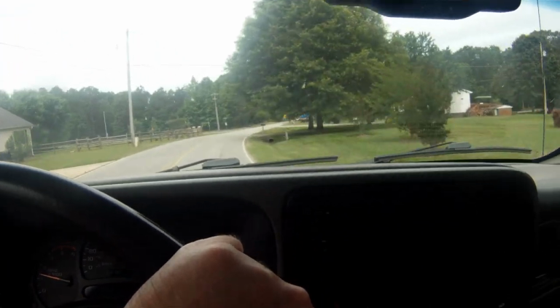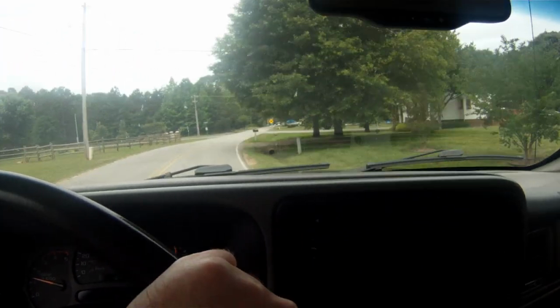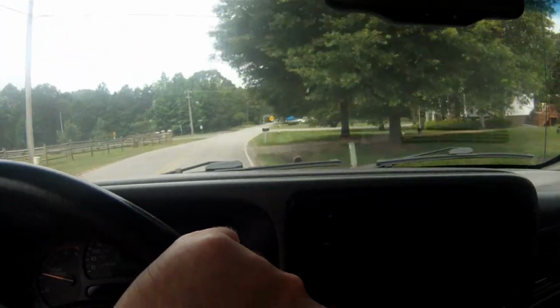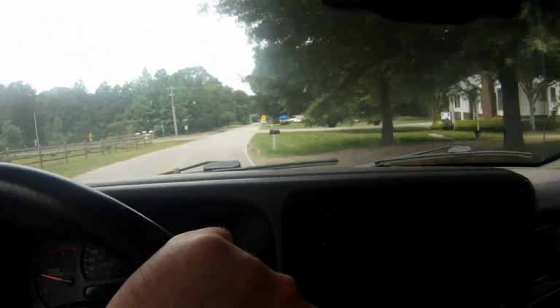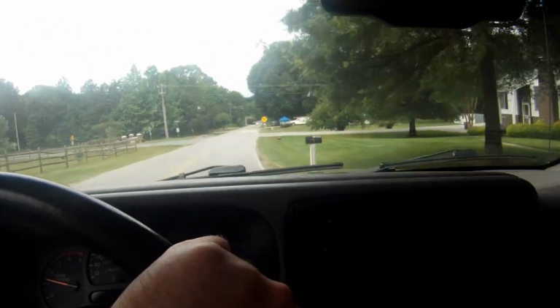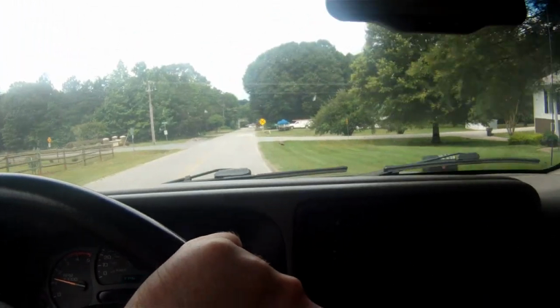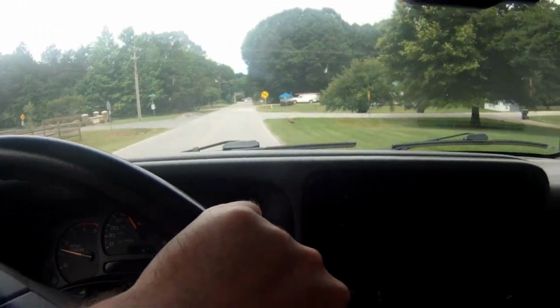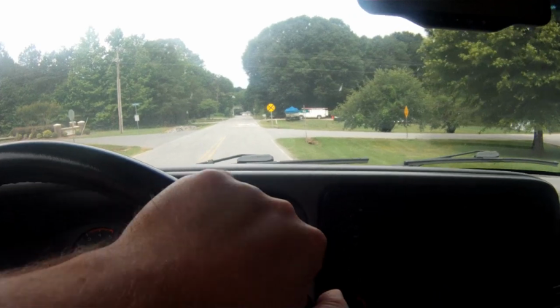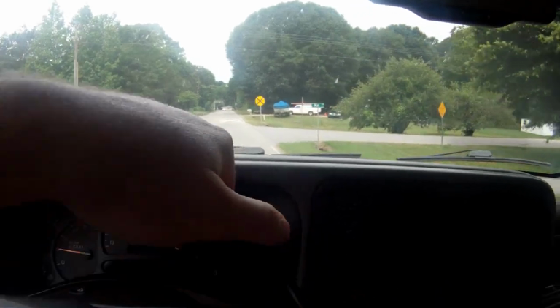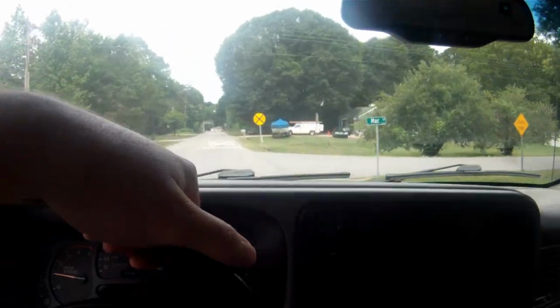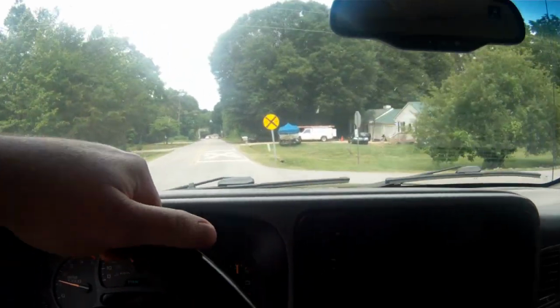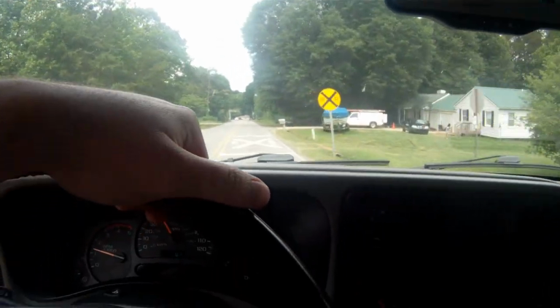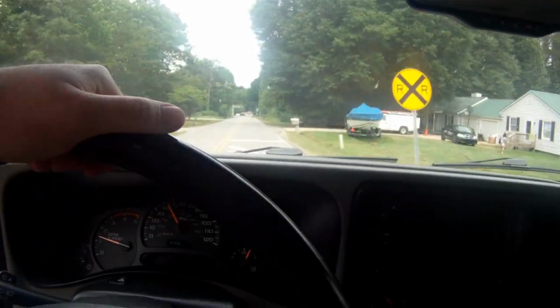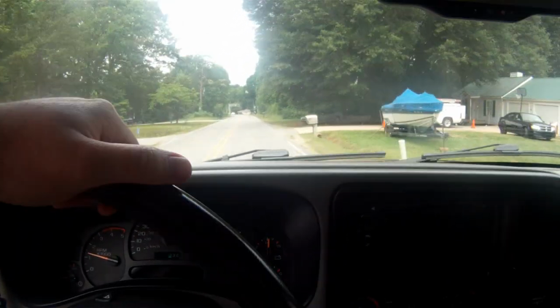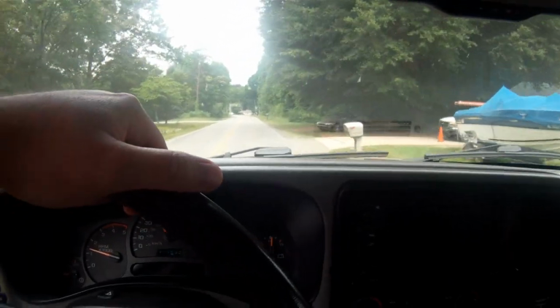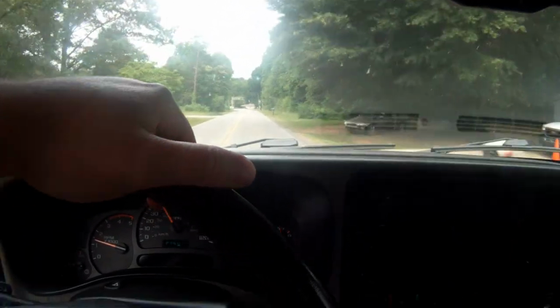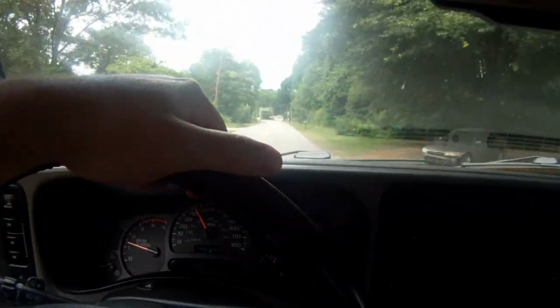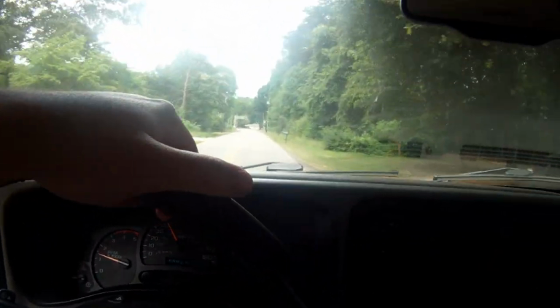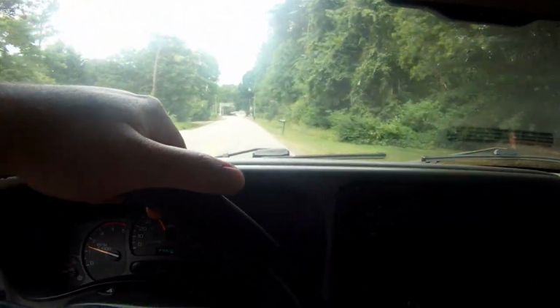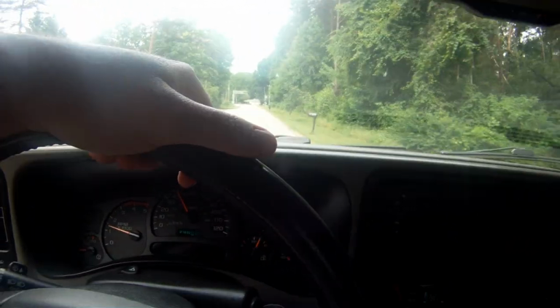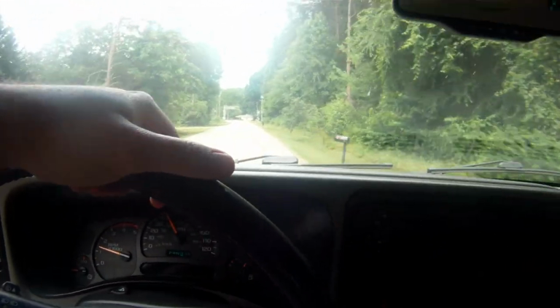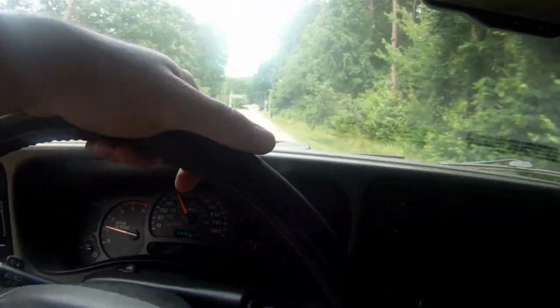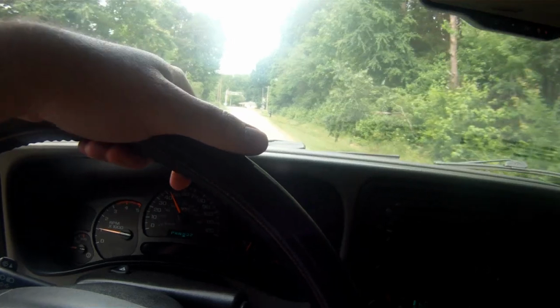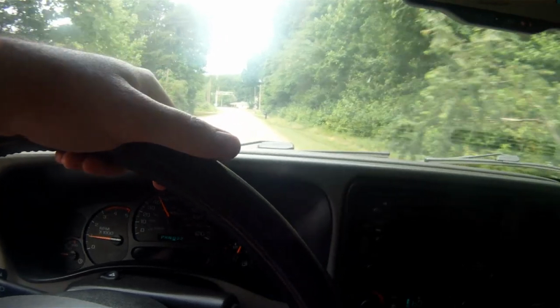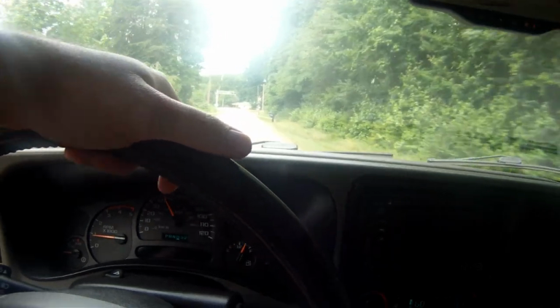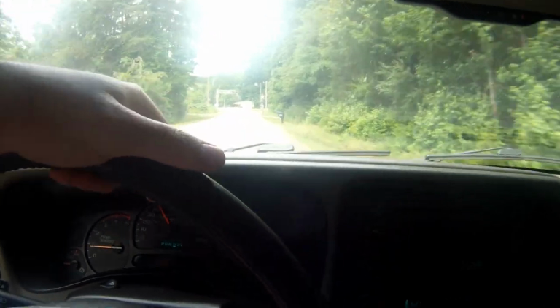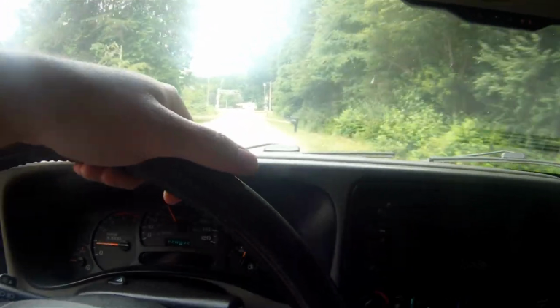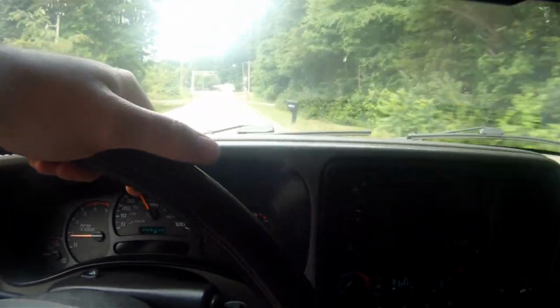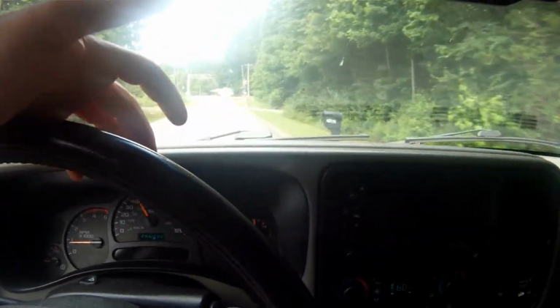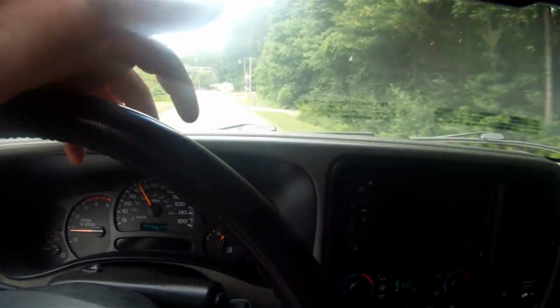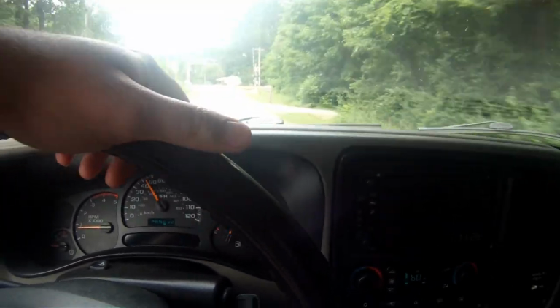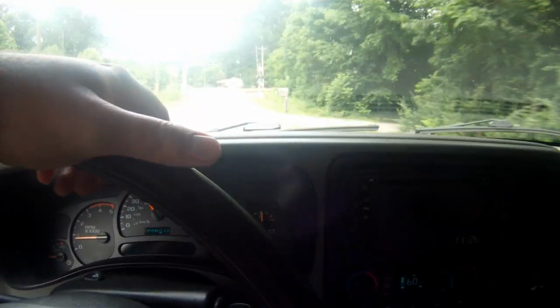I recently replaced my power steering pump and that noise went away. Now I'm noticing all the other noises on top of the diesel, which just make this truck insanely loud.